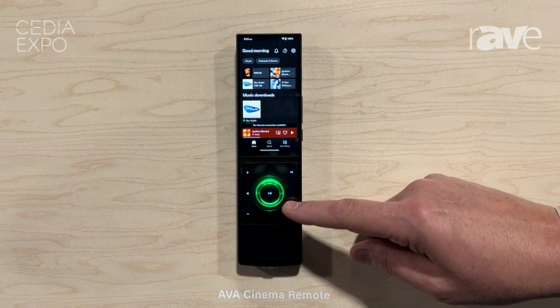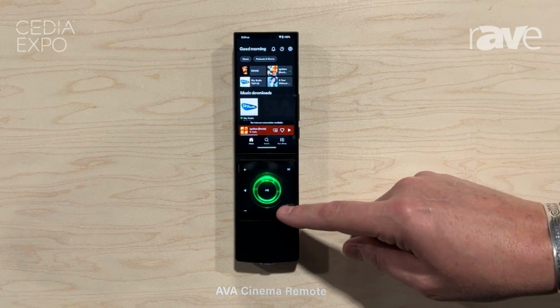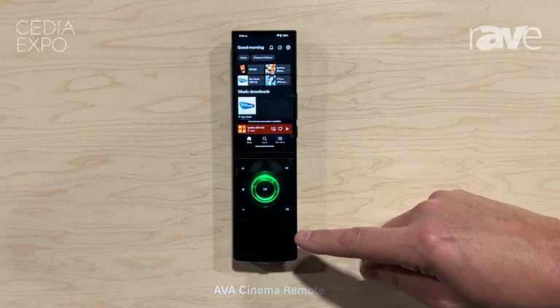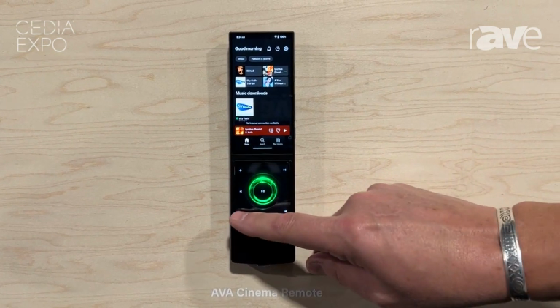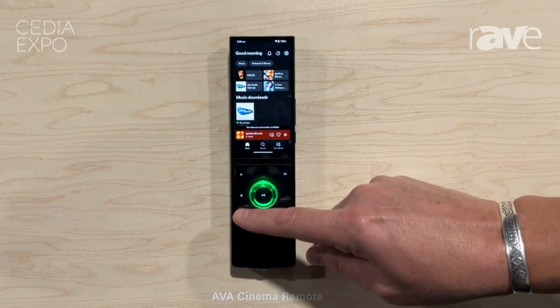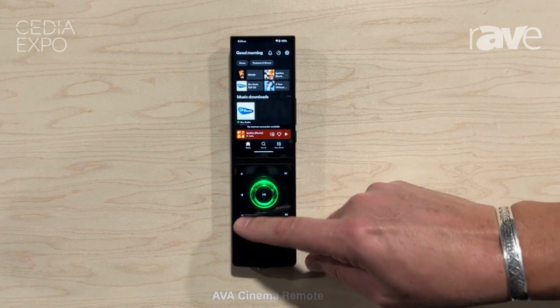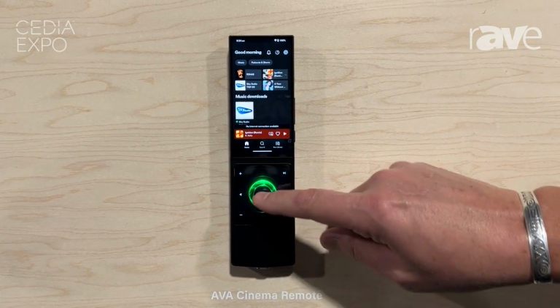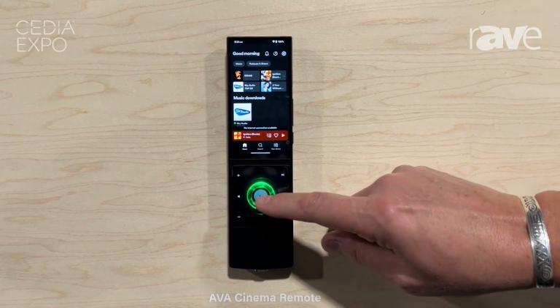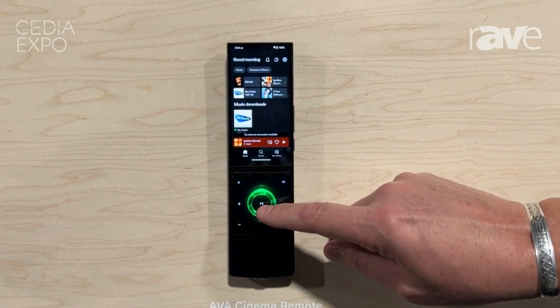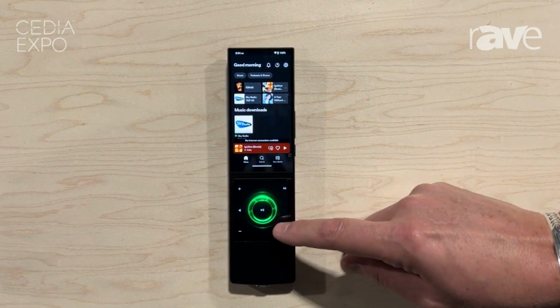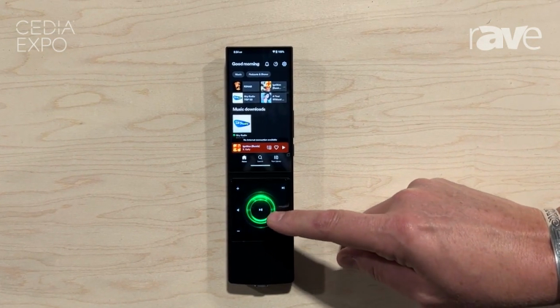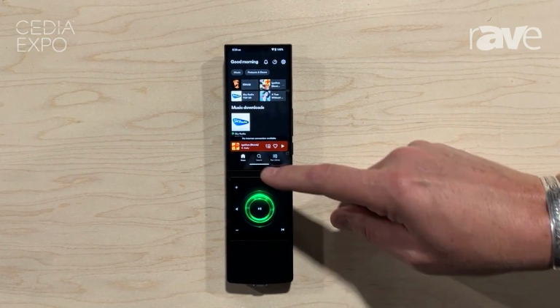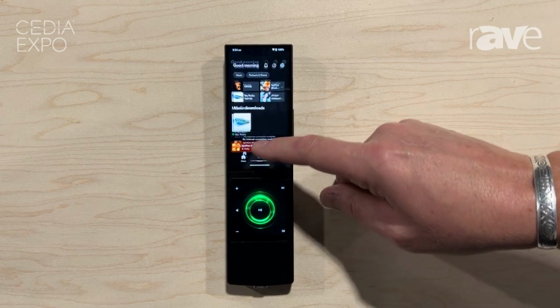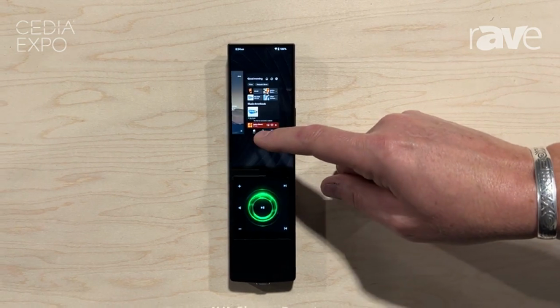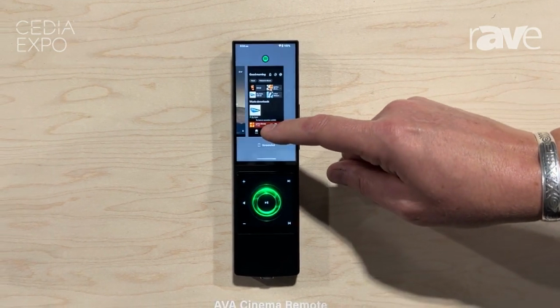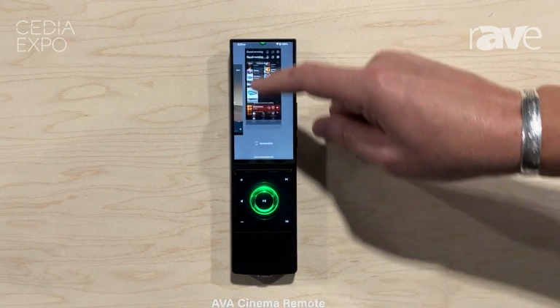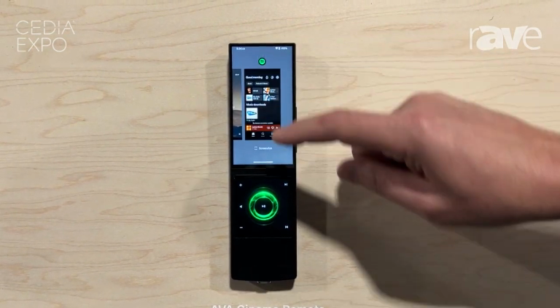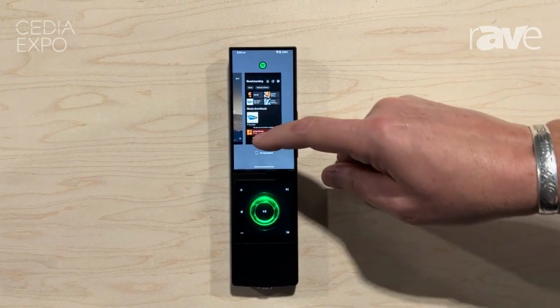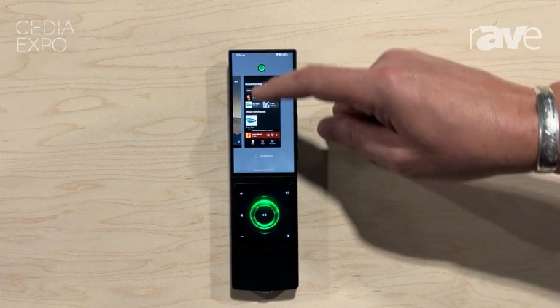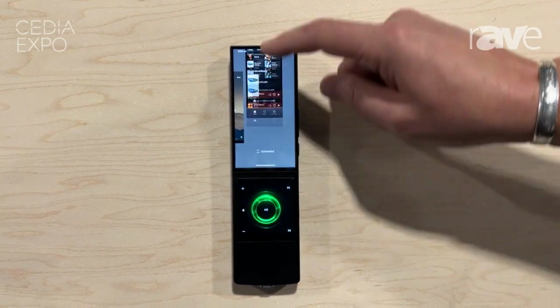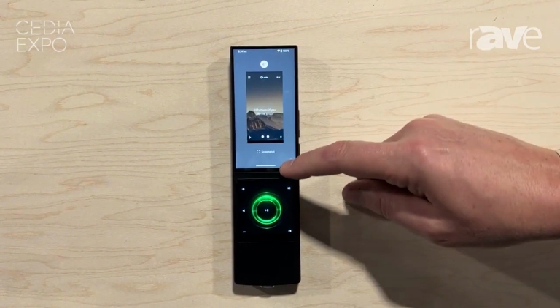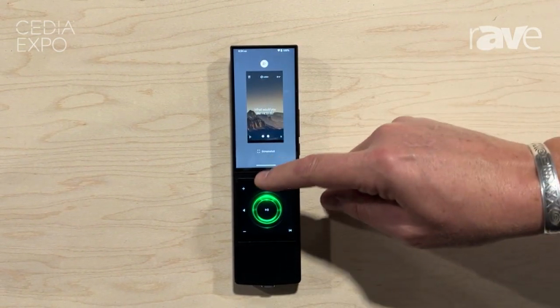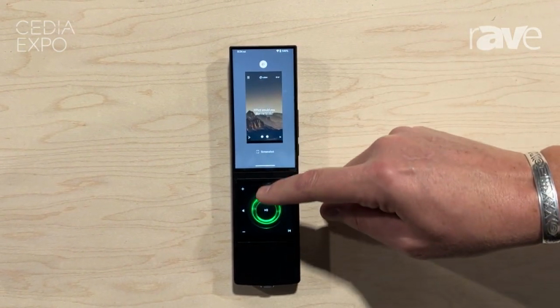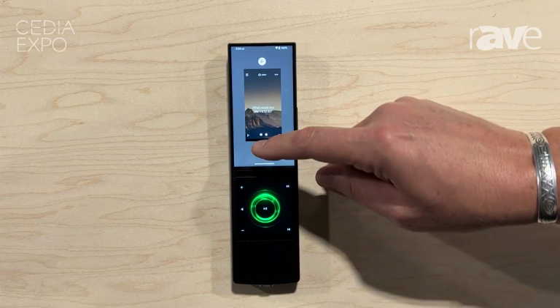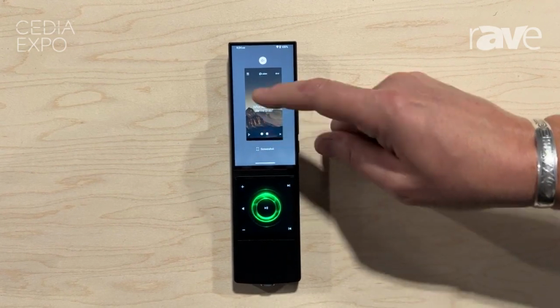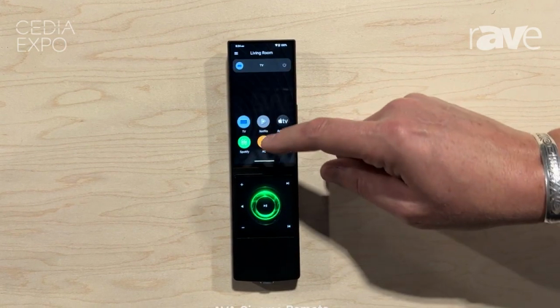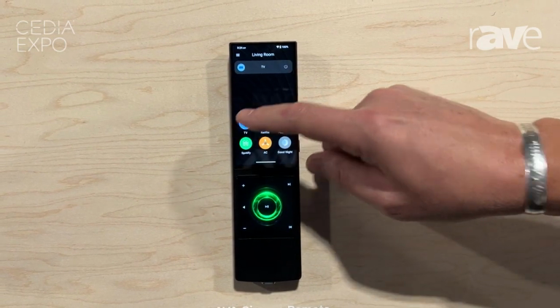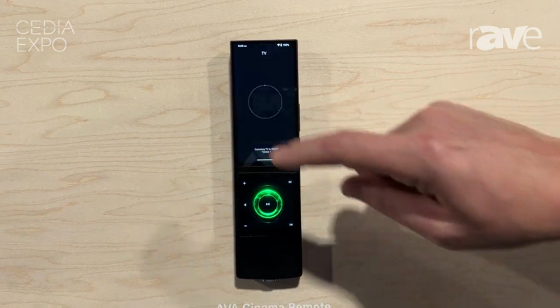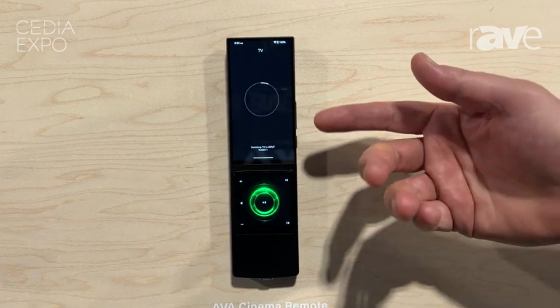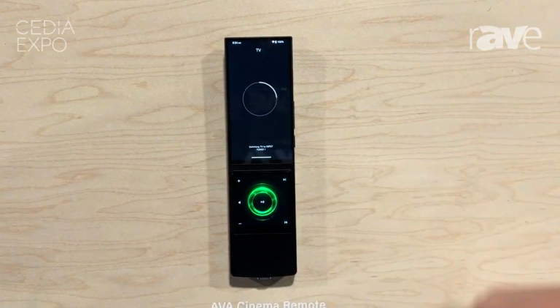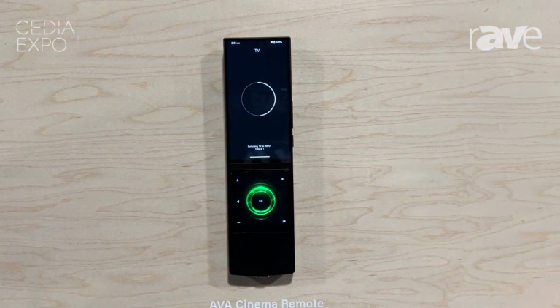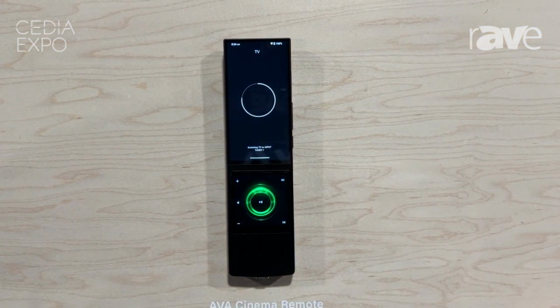It's got a wonderful click to it as you work through it and play with the different features on it. And it runs native Google applications out of the Play Store, as well as controls TV systems such as what I was showing you with running TV here.